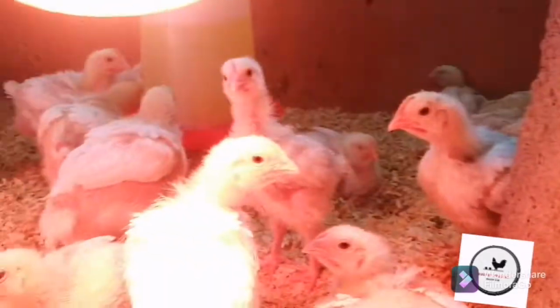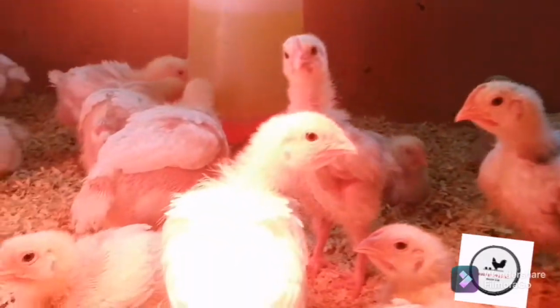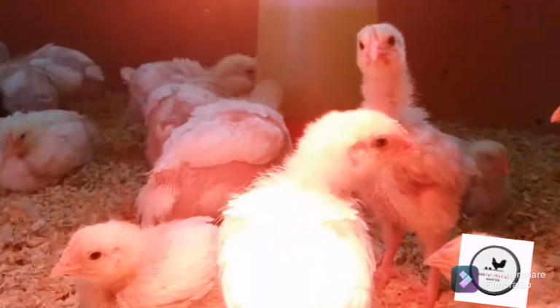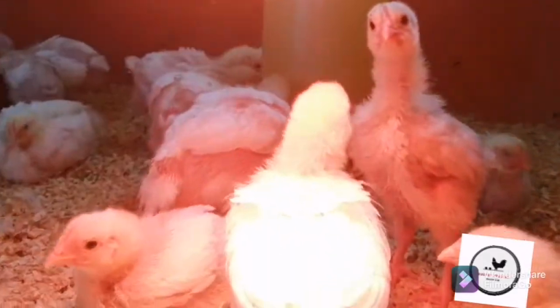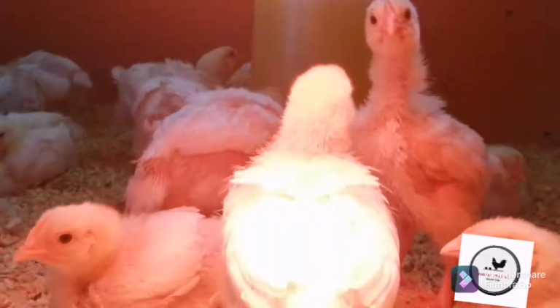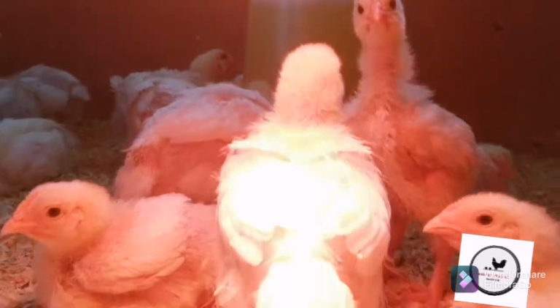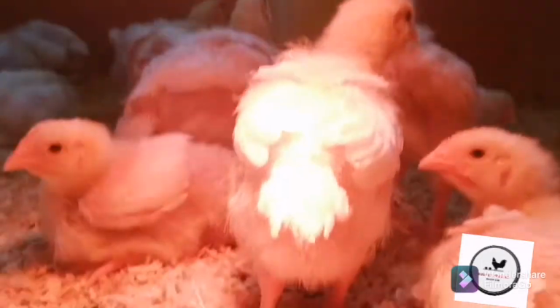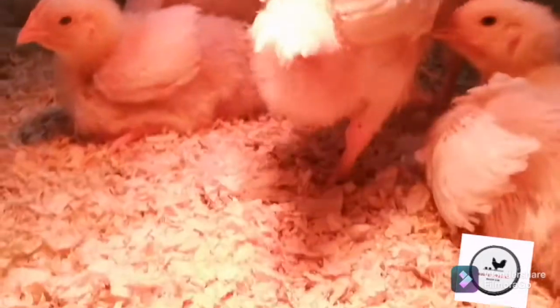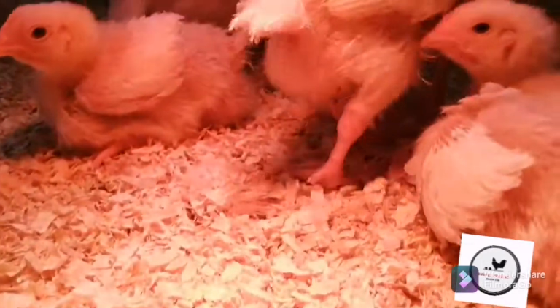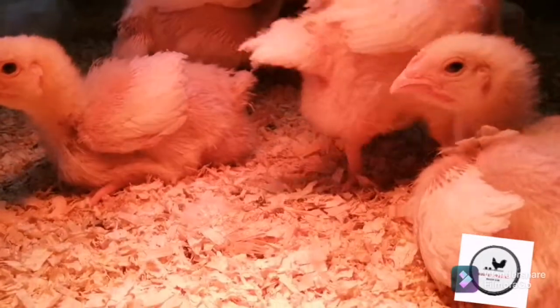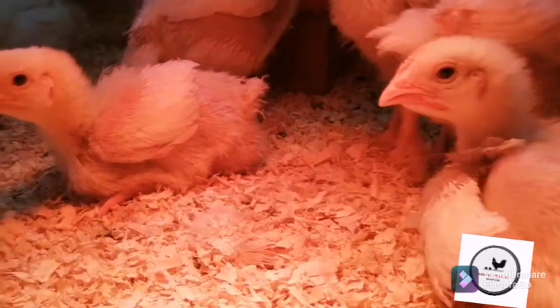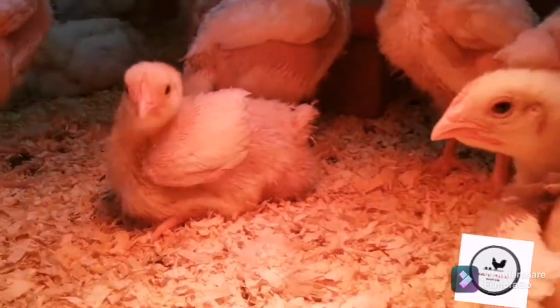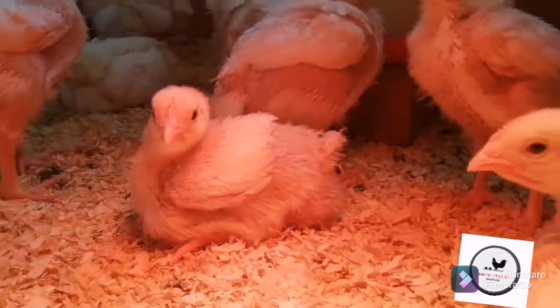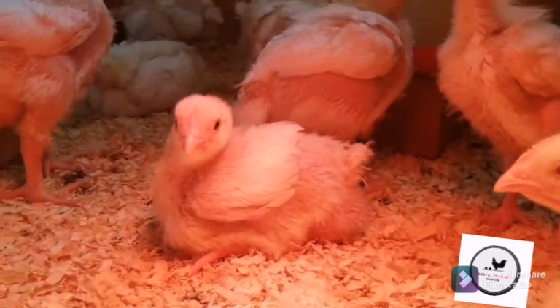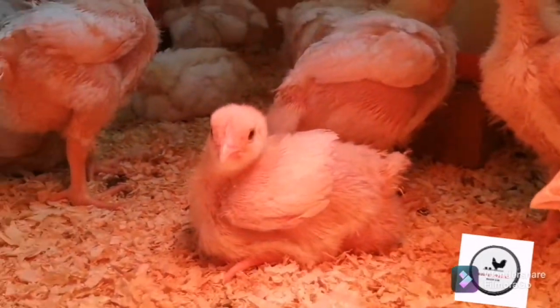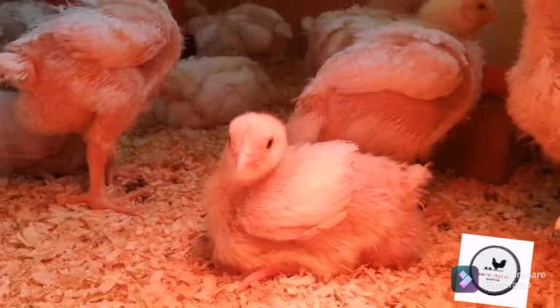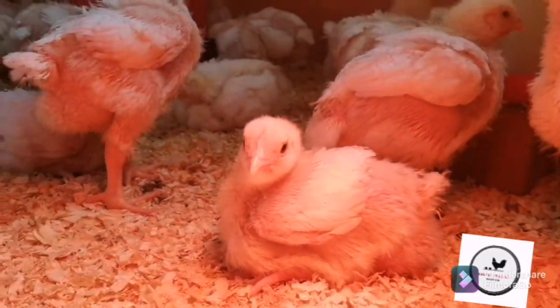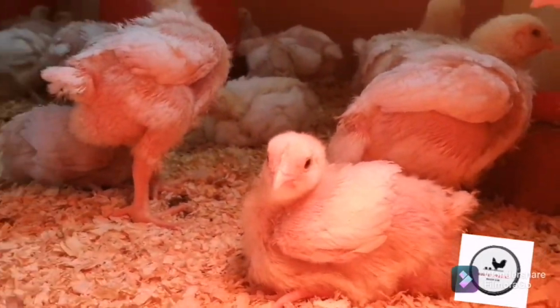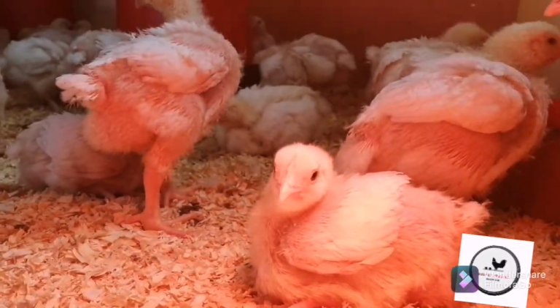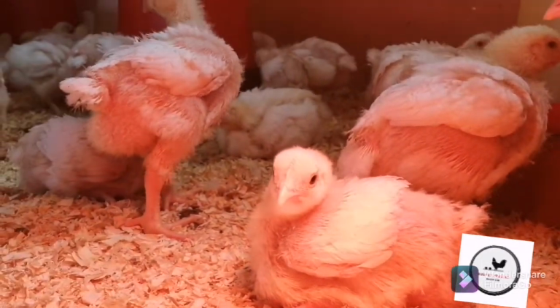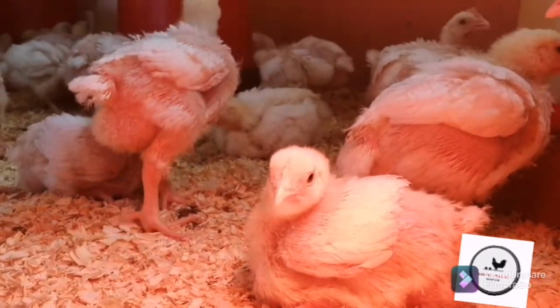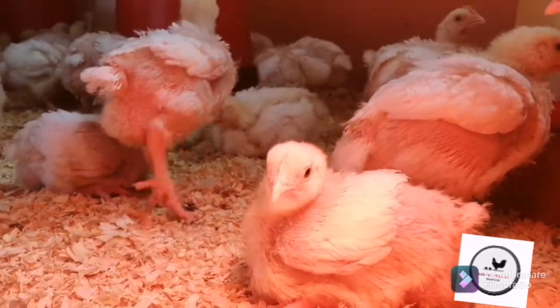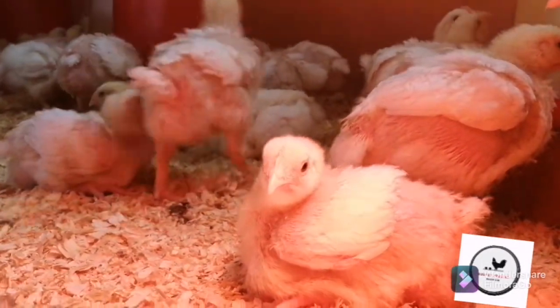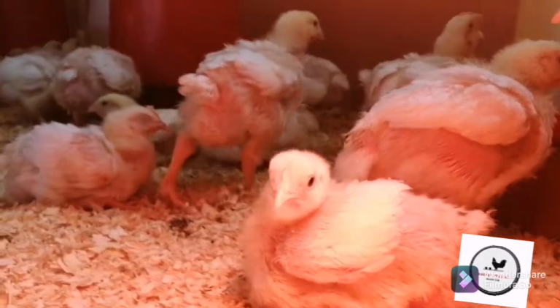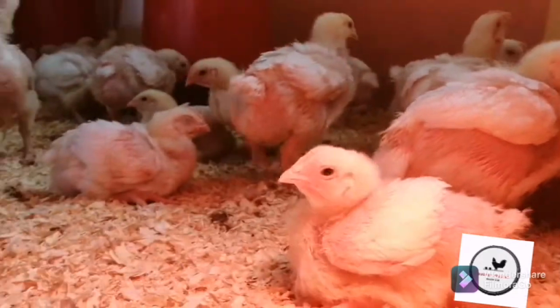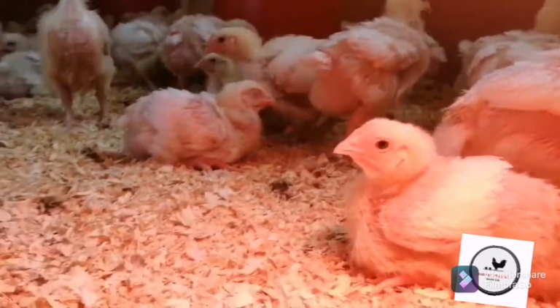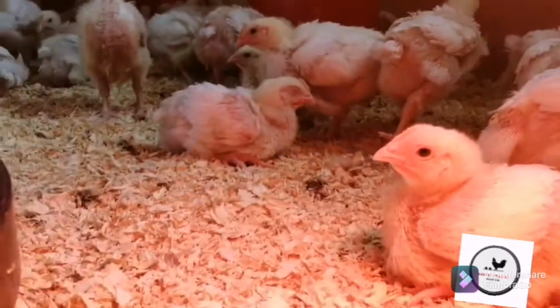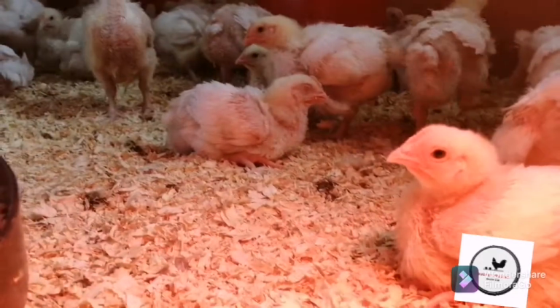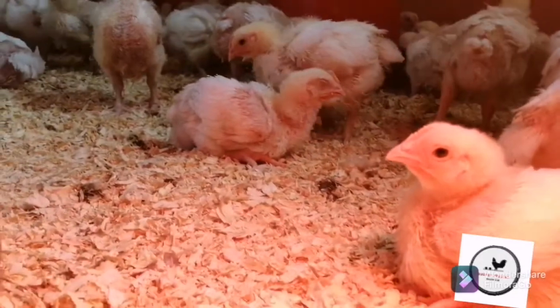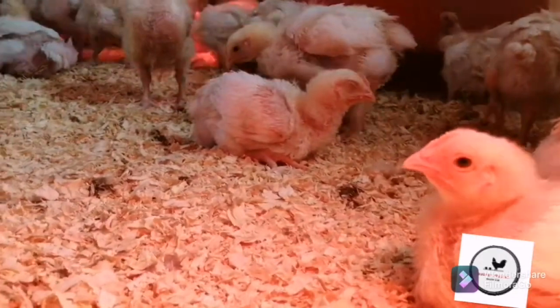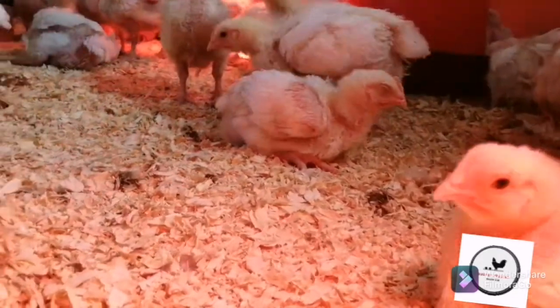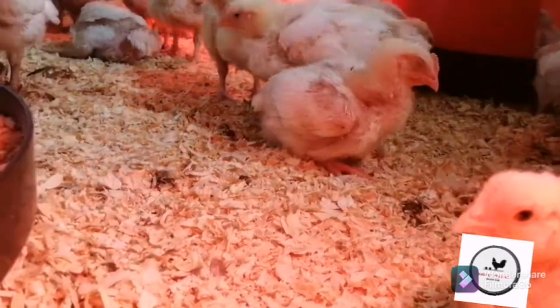The wood shaving on the floor is dry — very dry. Yes, there are droppings here and there, but they have not made the bedding wet.